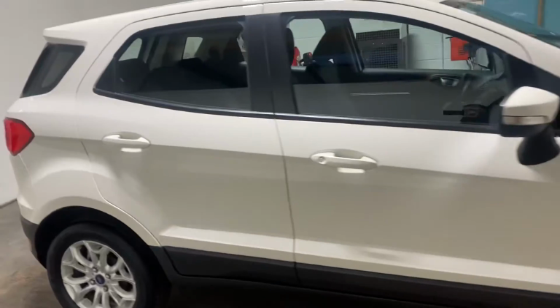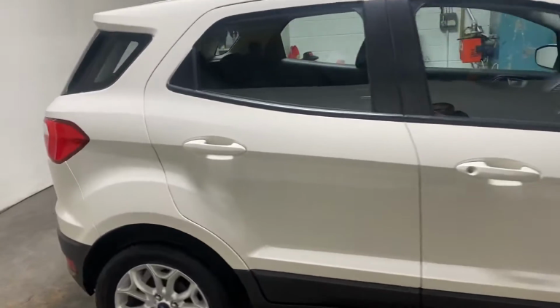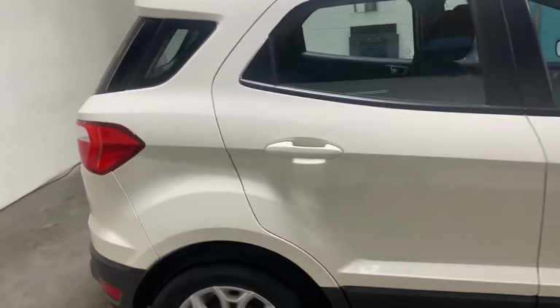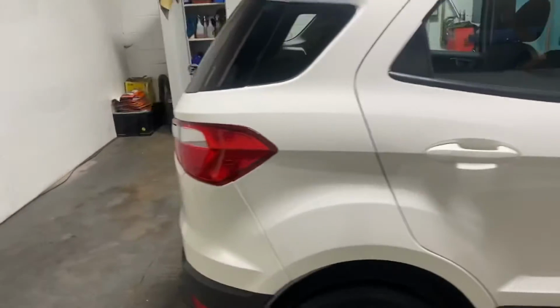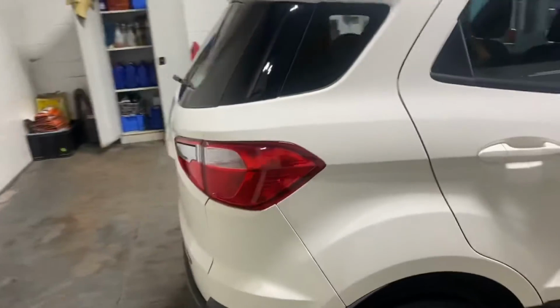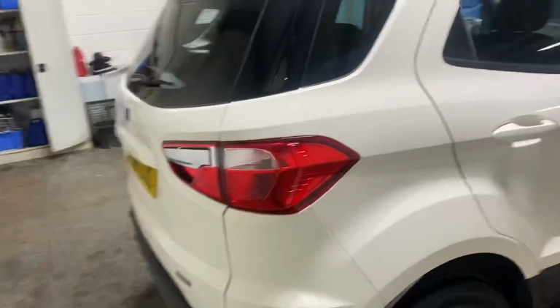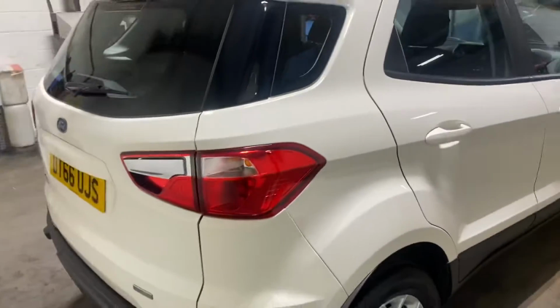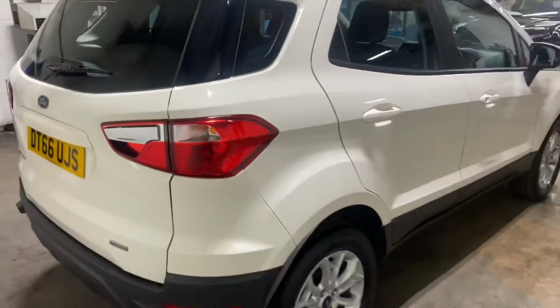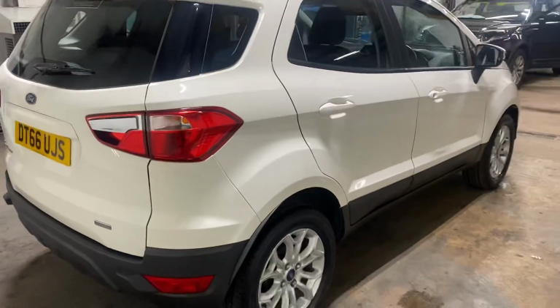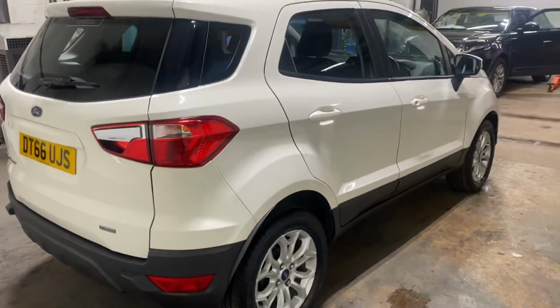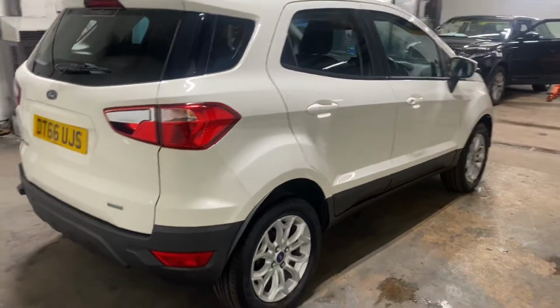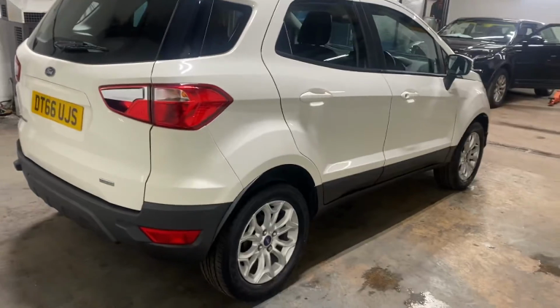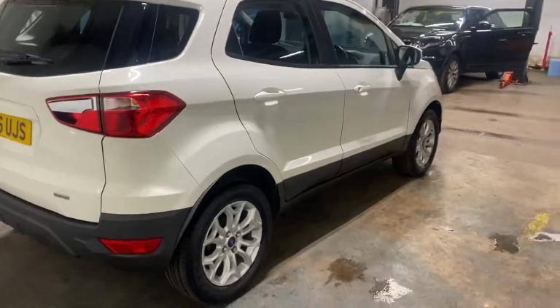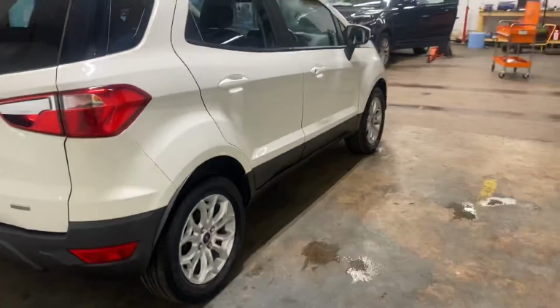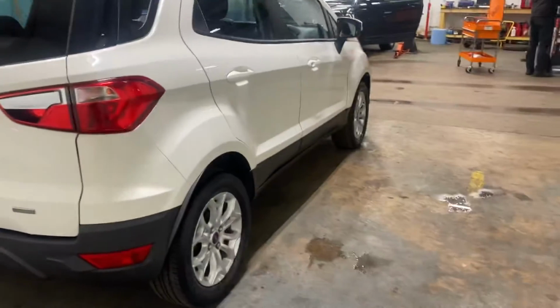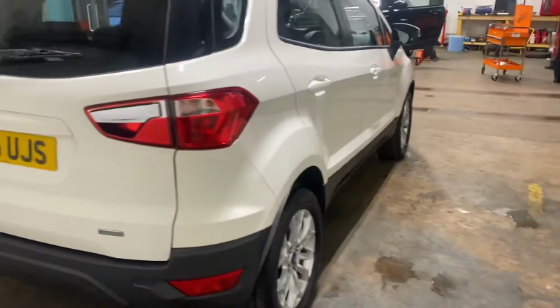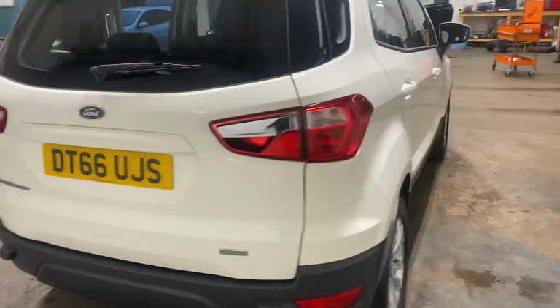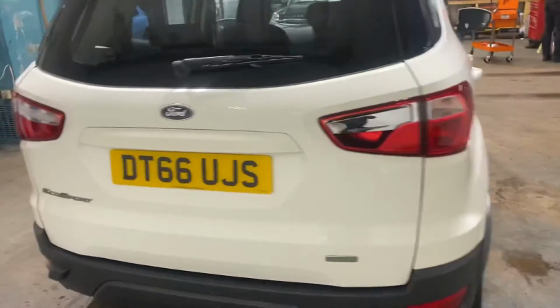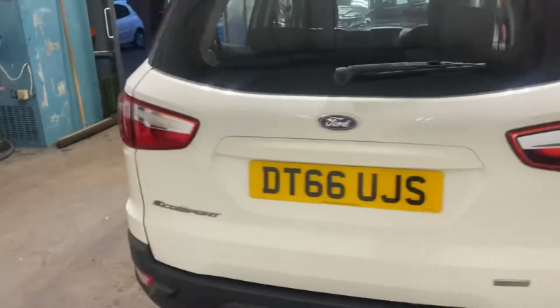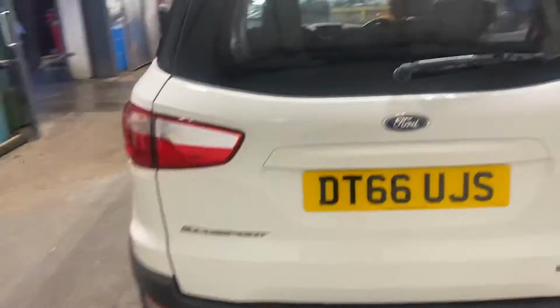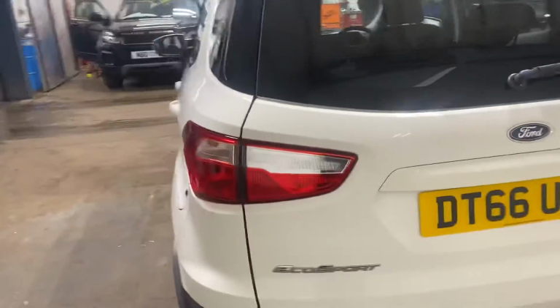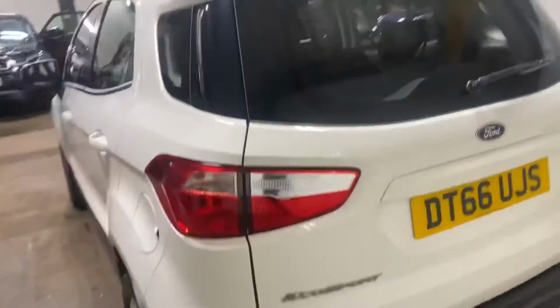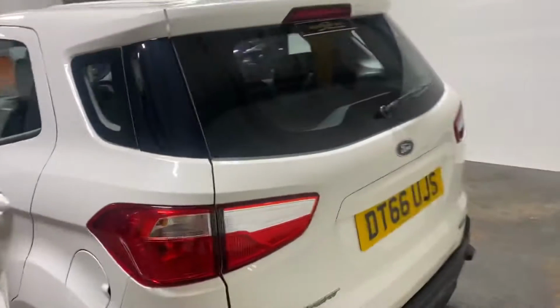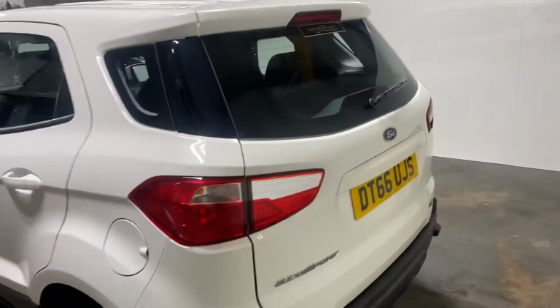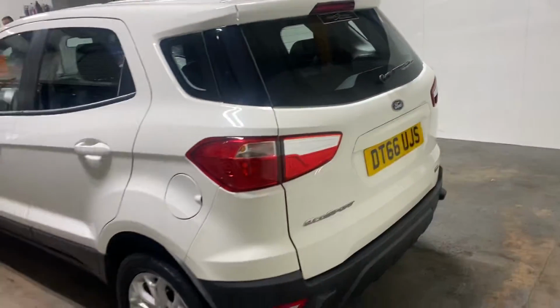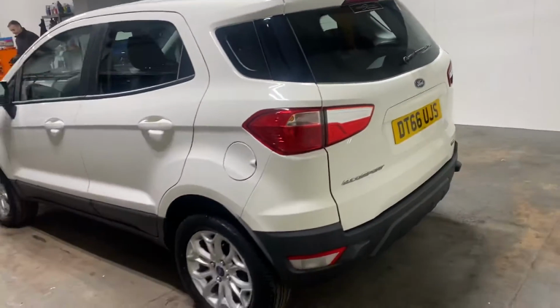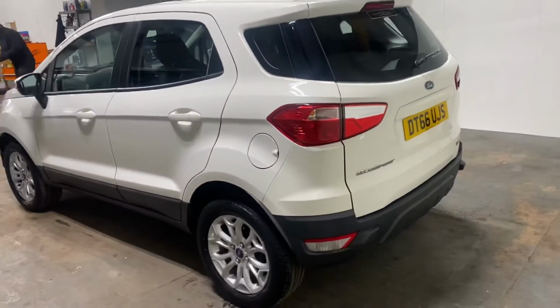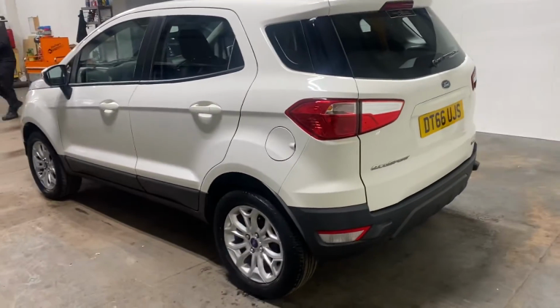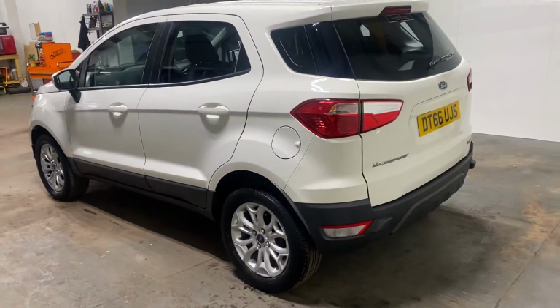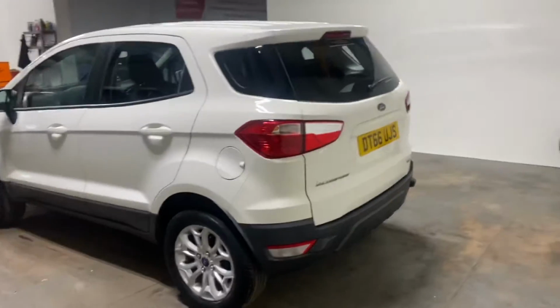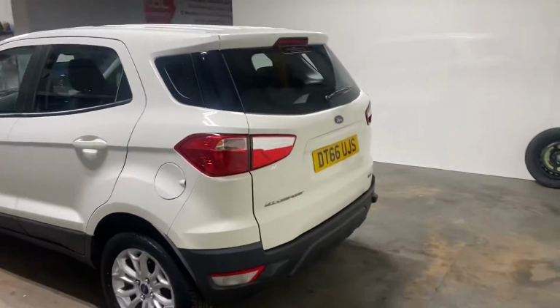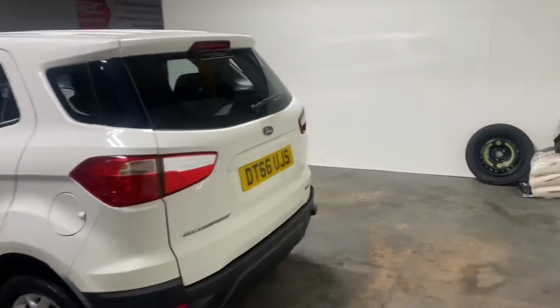I'm just going to walk round so you can get a general impression of the condition of the car. I always stress — or mostly stress — that nothing will beat seeing the car in the flesh and we would encourage you to do that if at all possible. But if not, this will do.